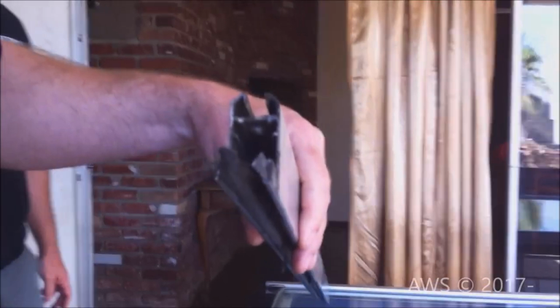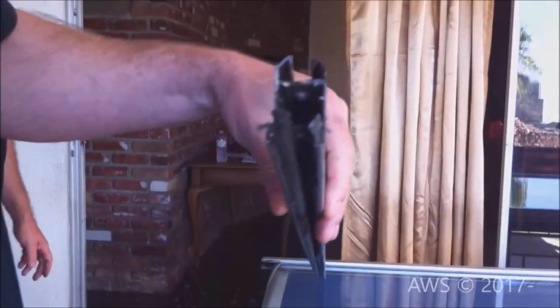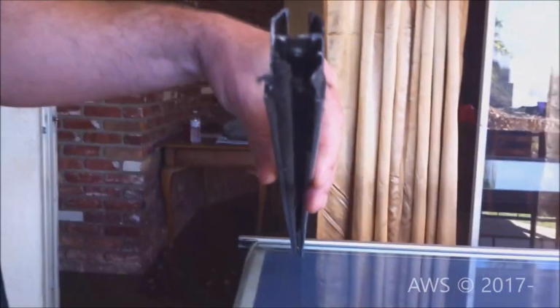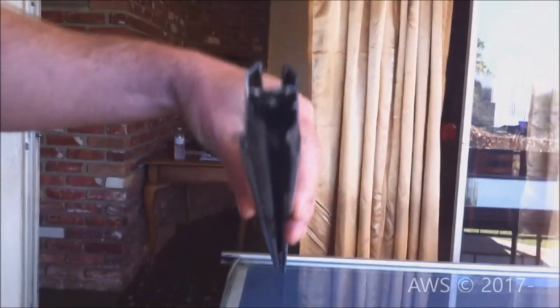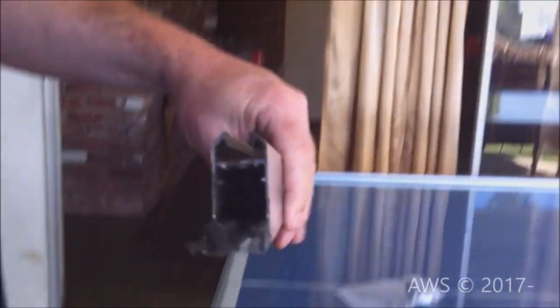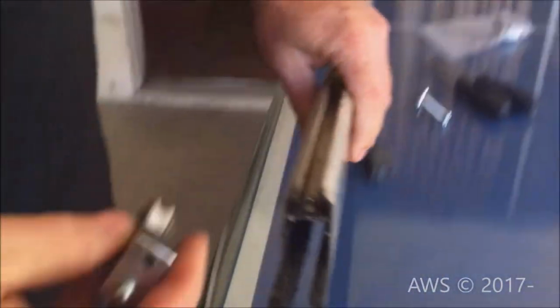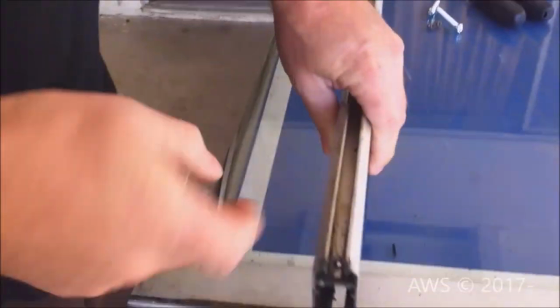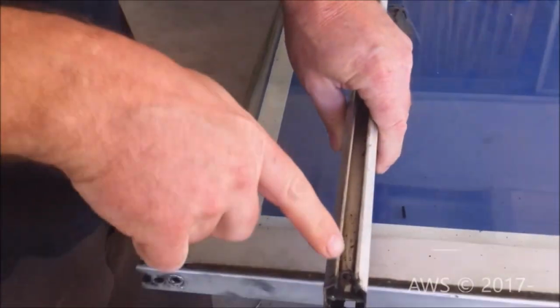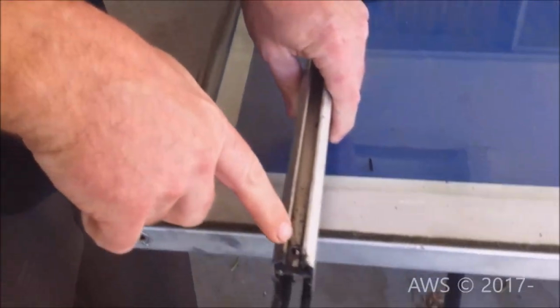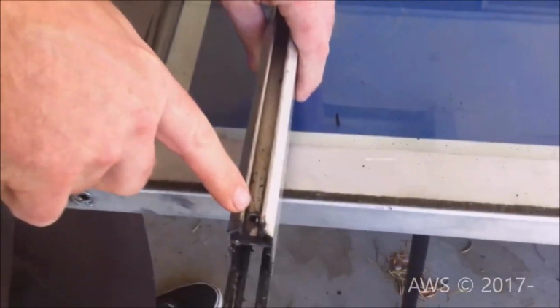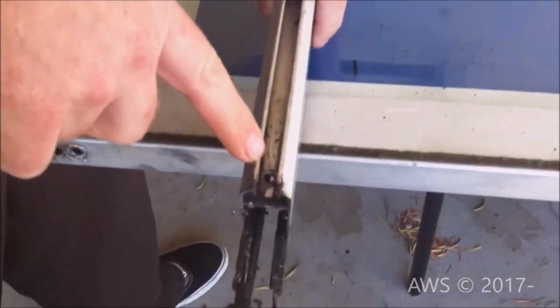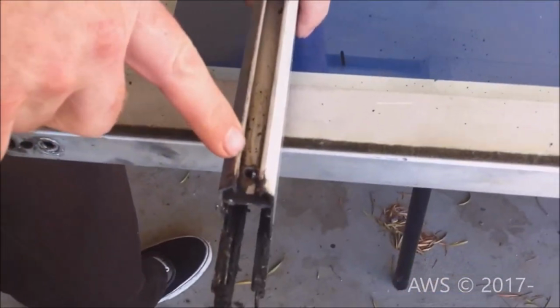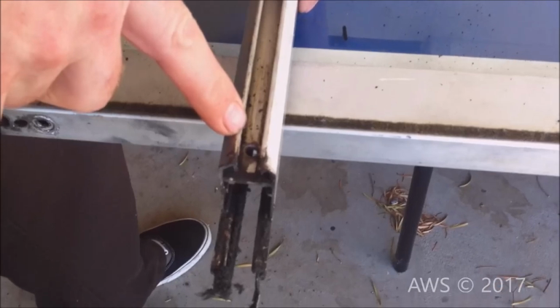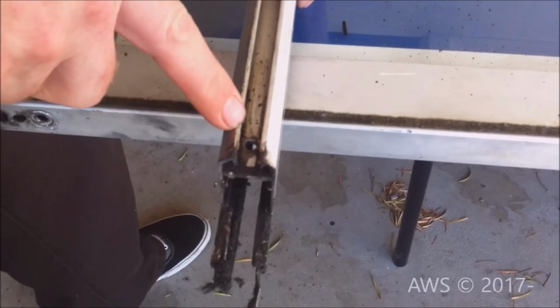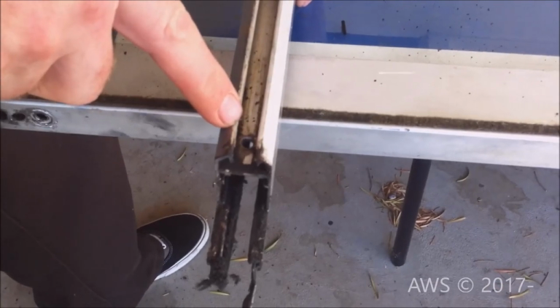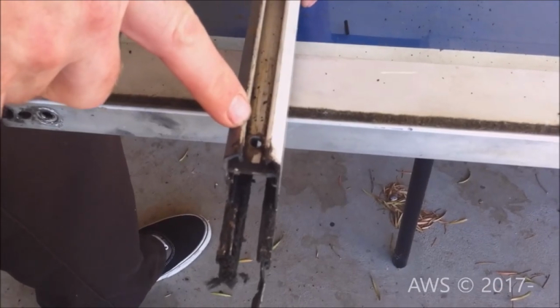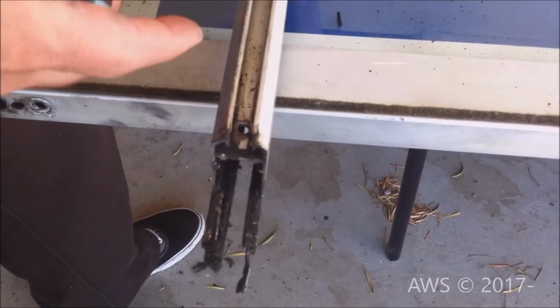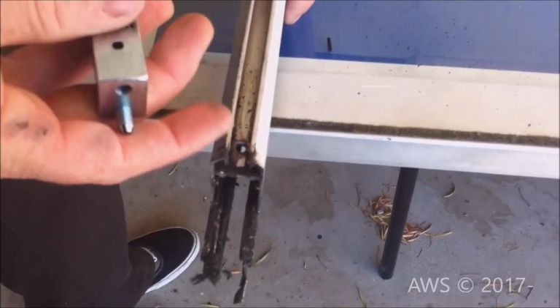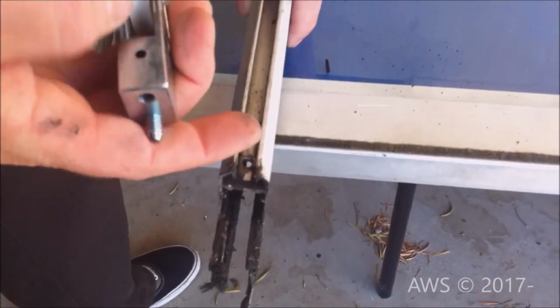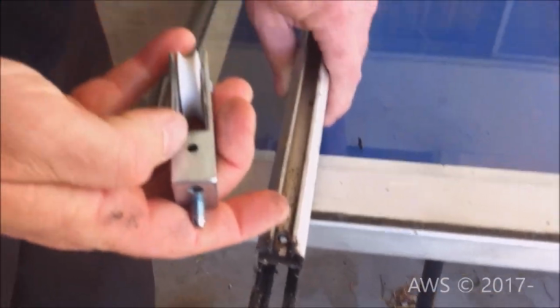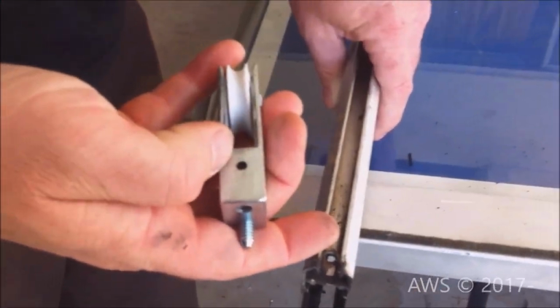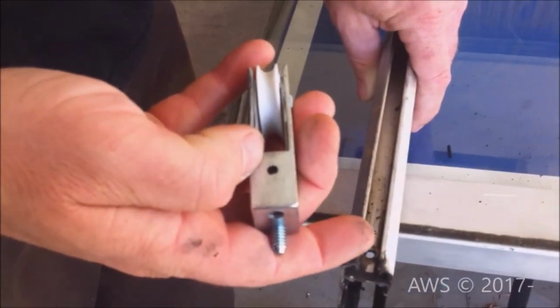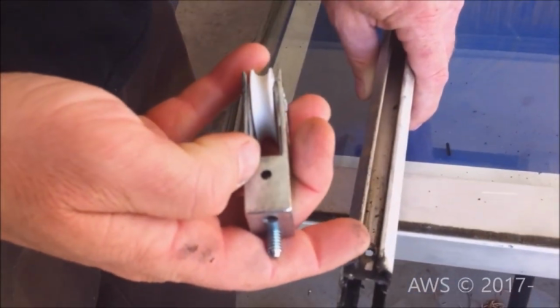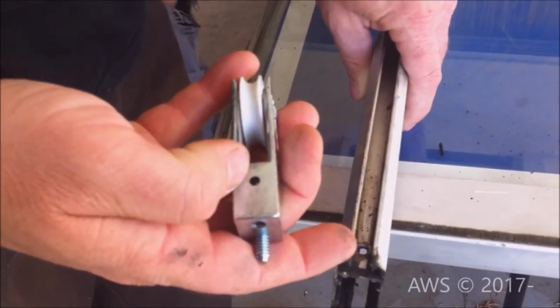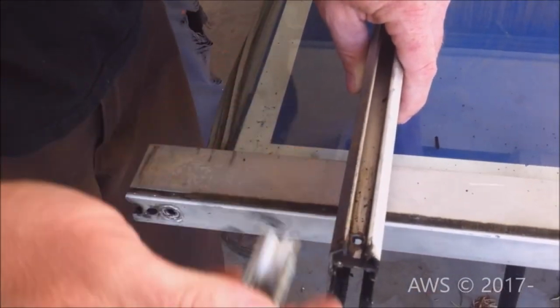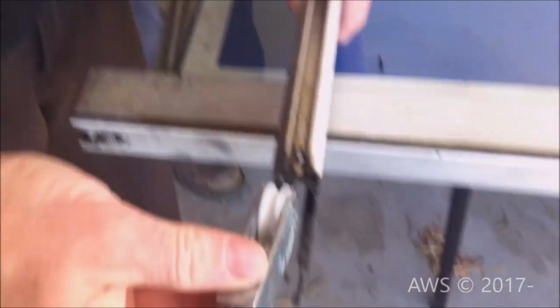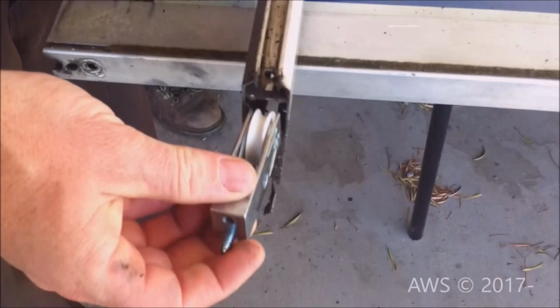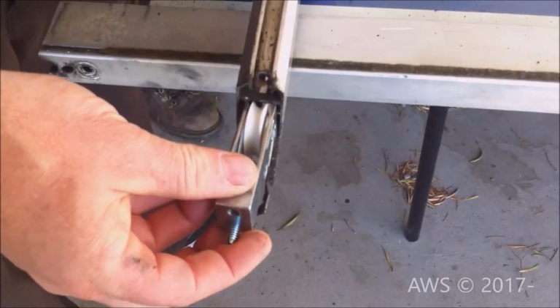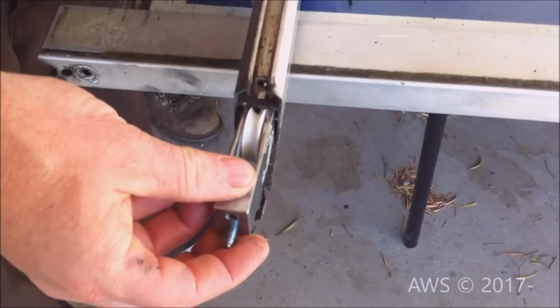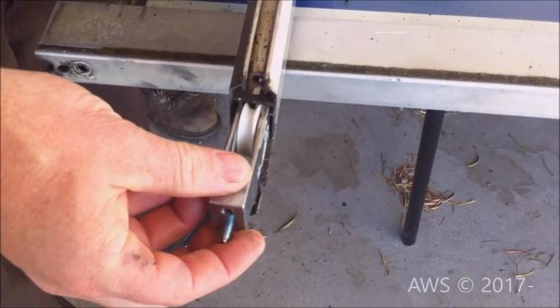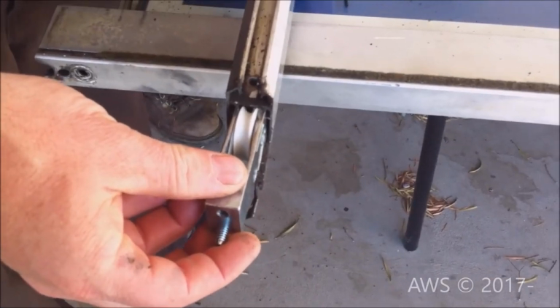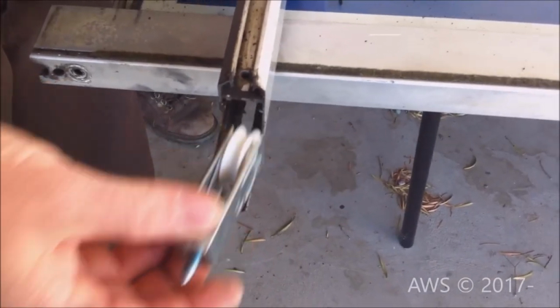As I said before, we already removed our old rollers. The process was pretty straightforward — there was a single screw for each roller cartridge. Once removed, the cartridge slipped out of the end of the extrusion.